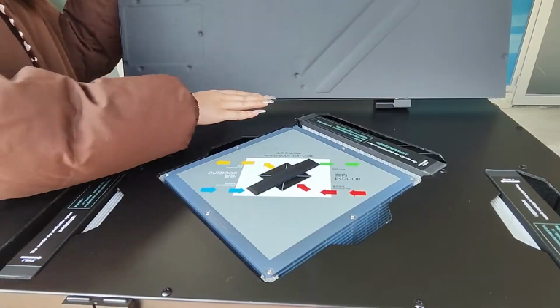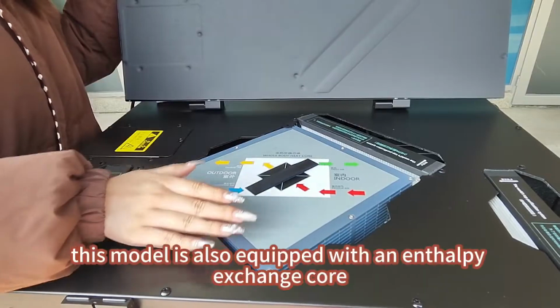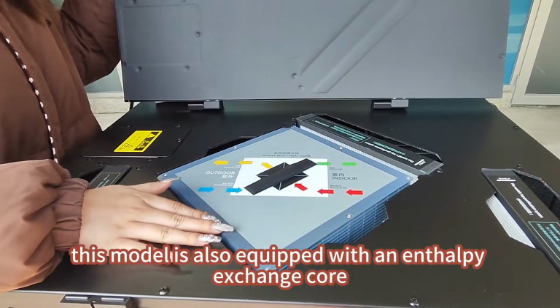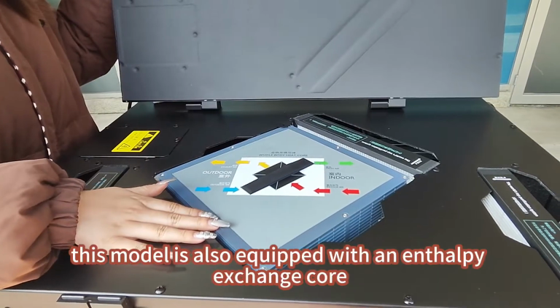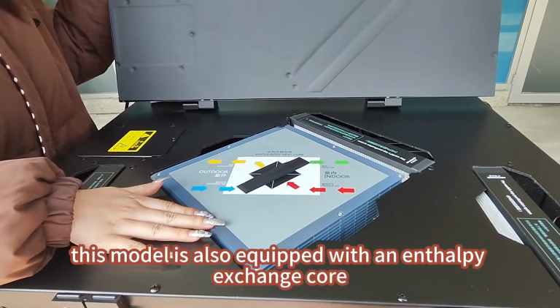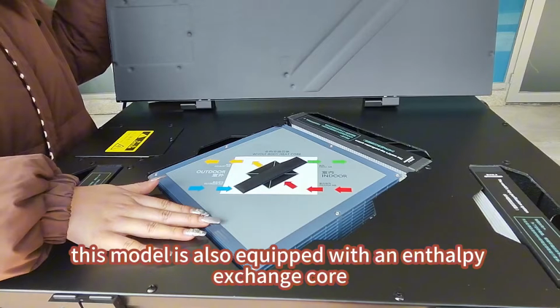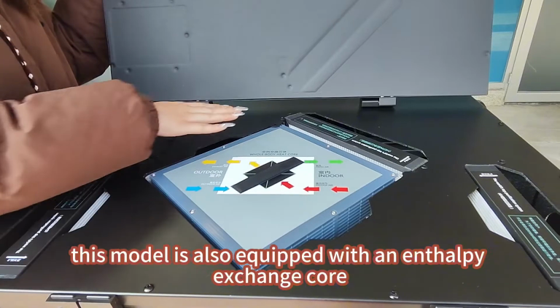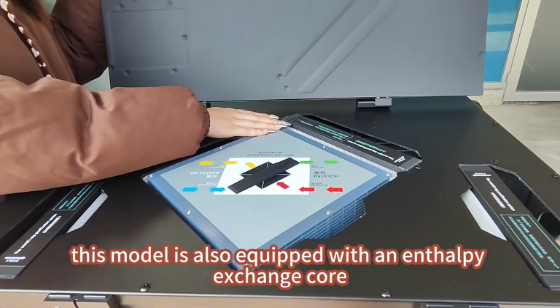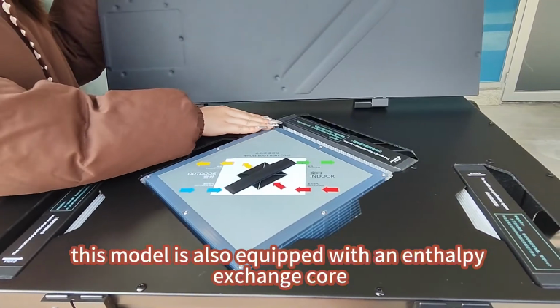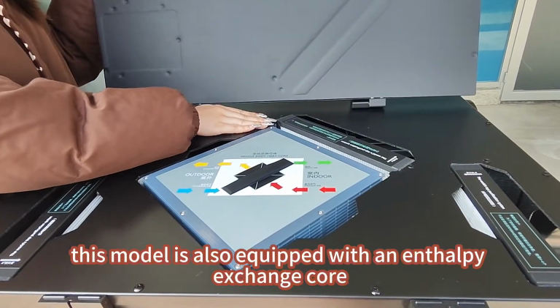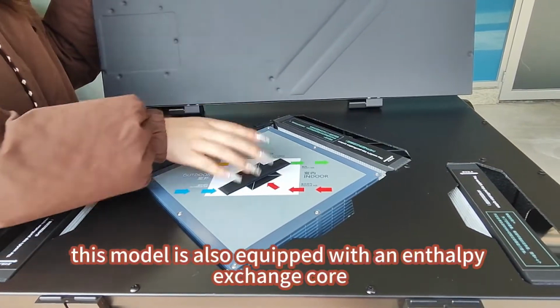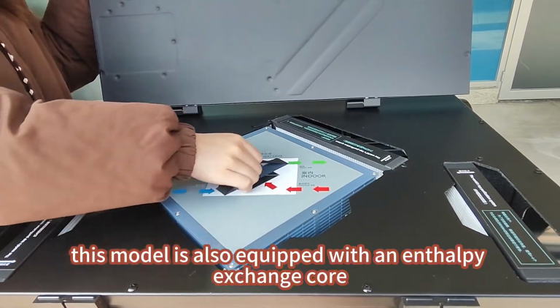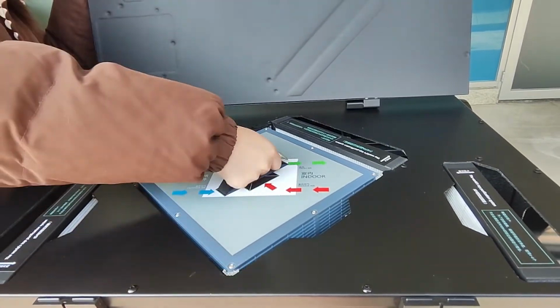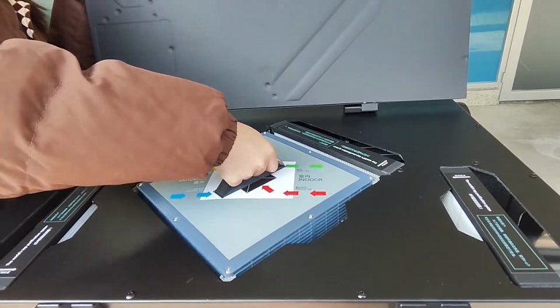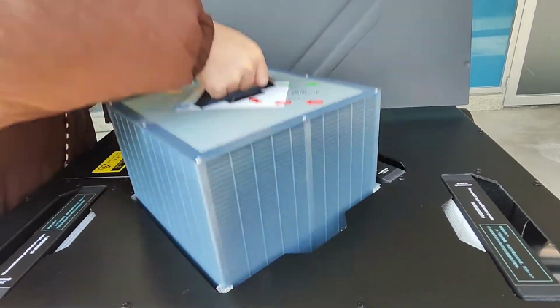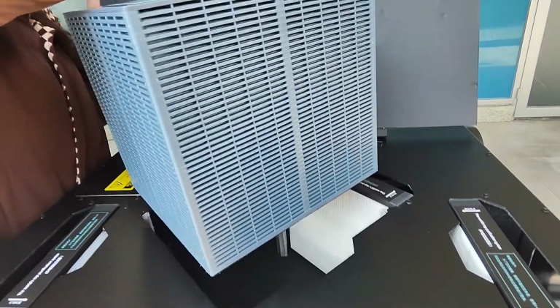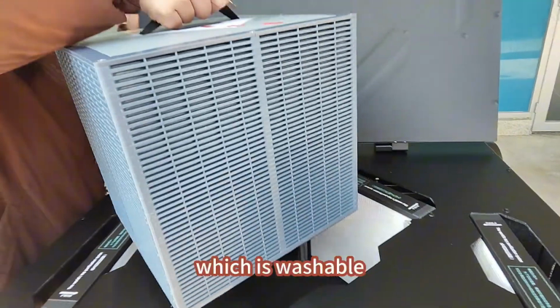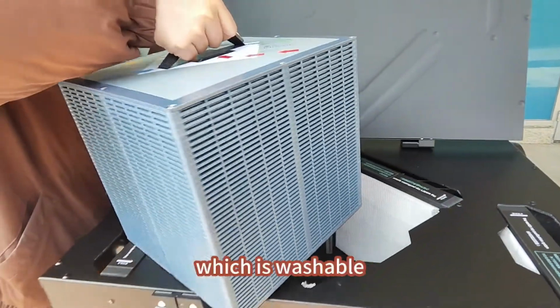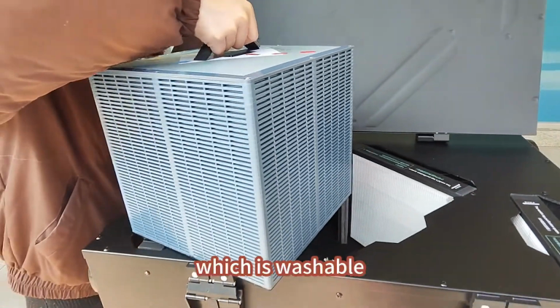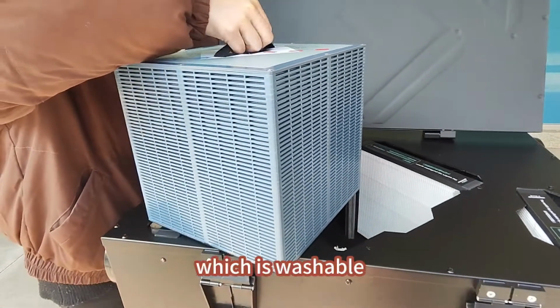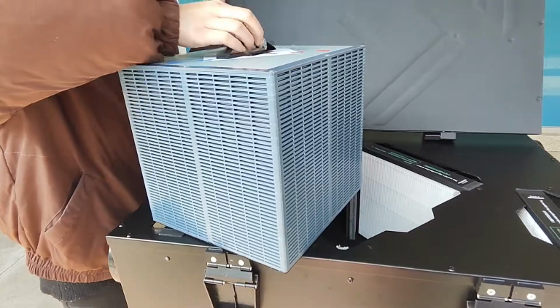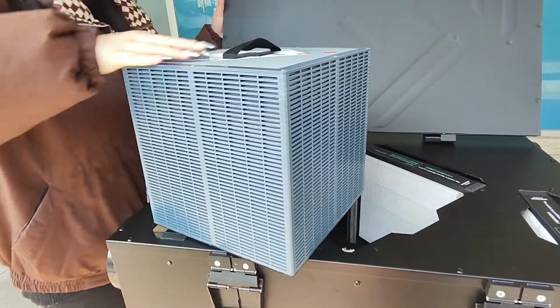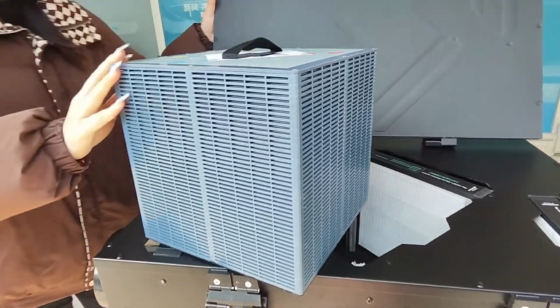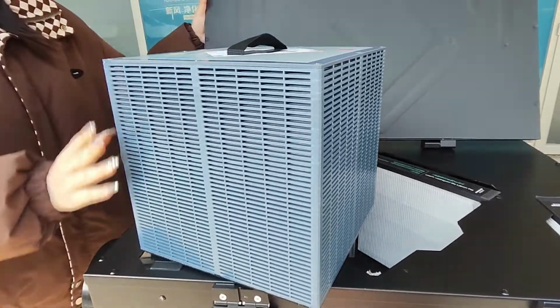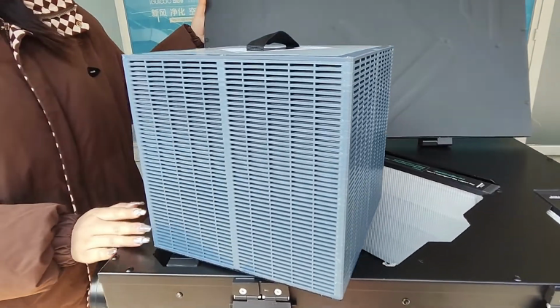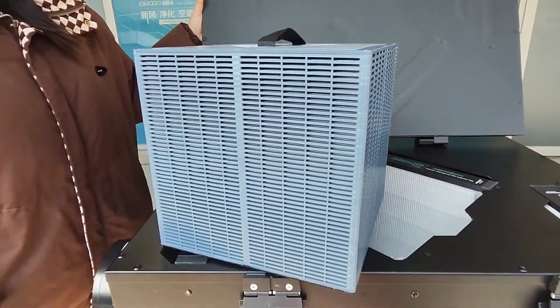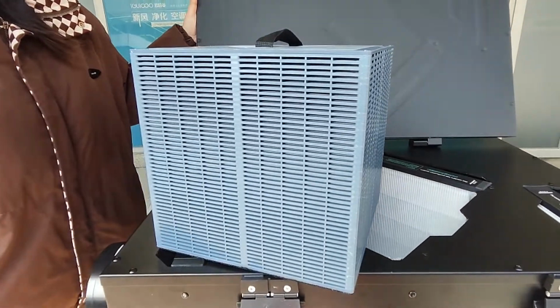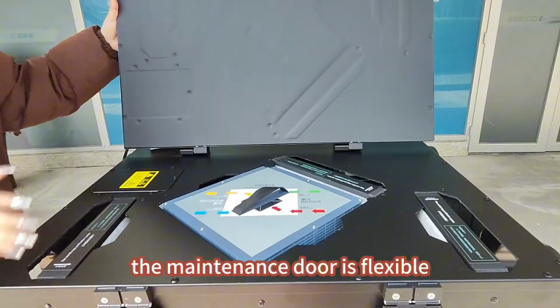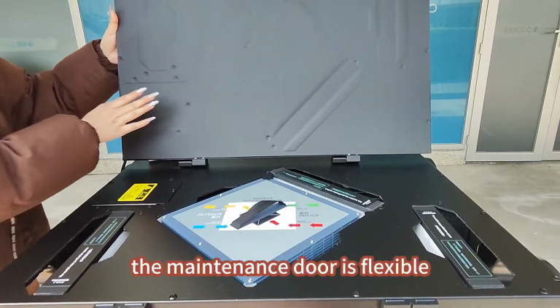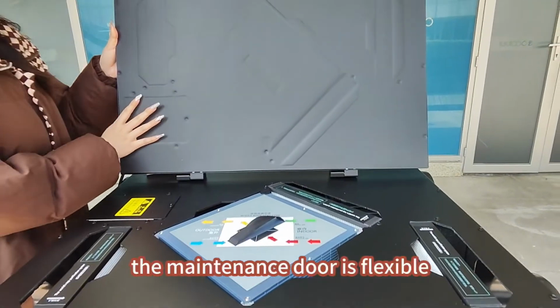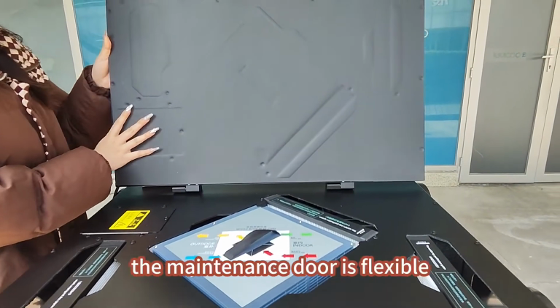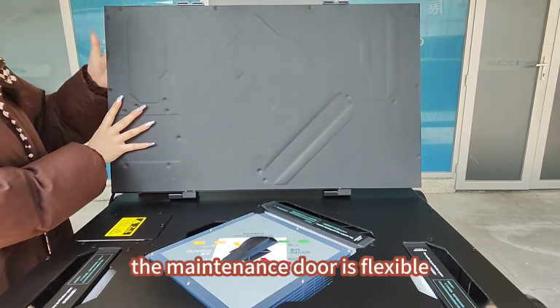This model is also equipped with an enthalpy exchange core, which is washable. The maintenance door is flexible.